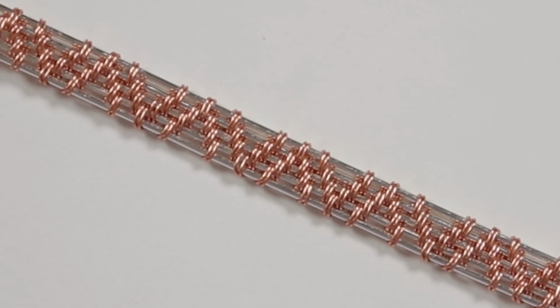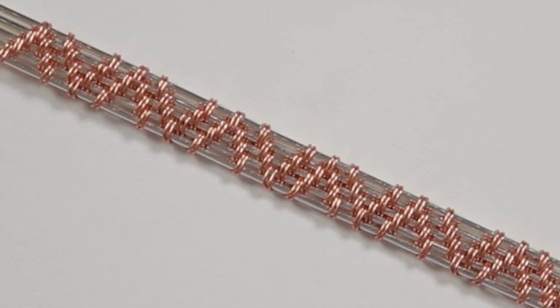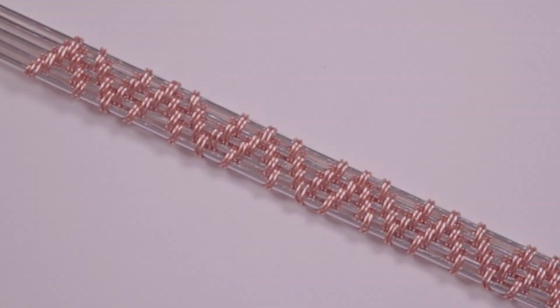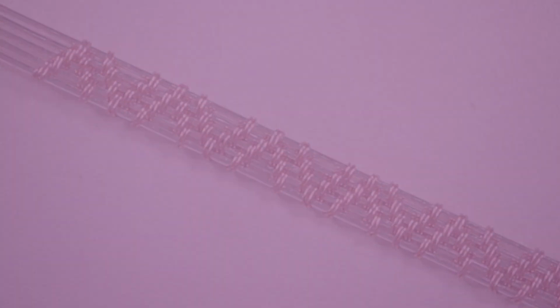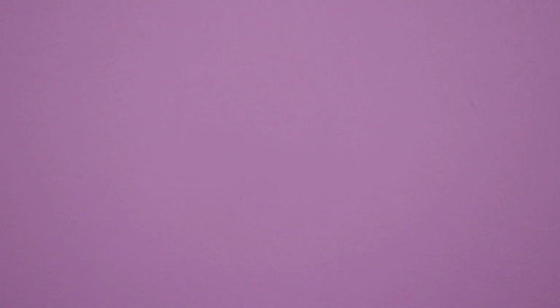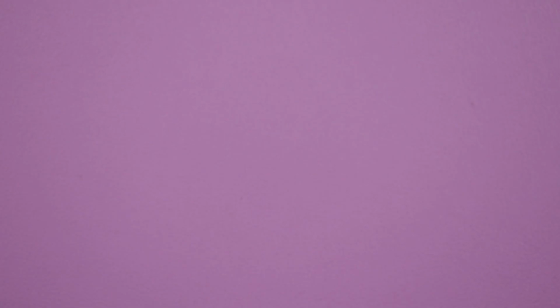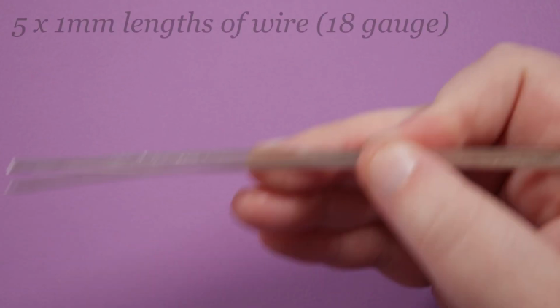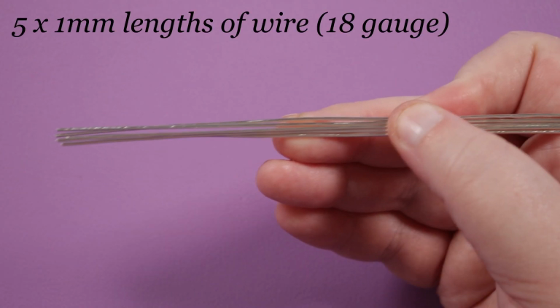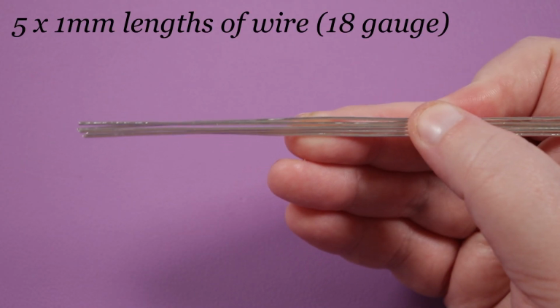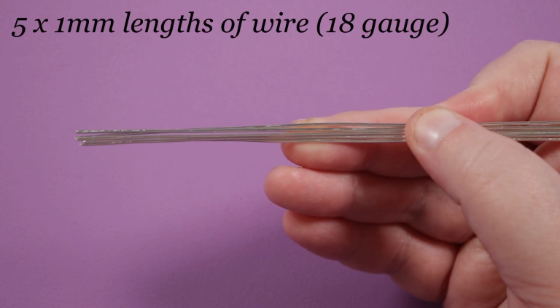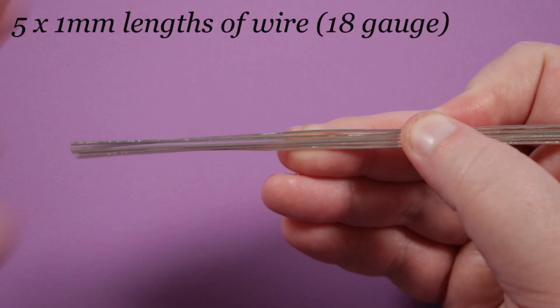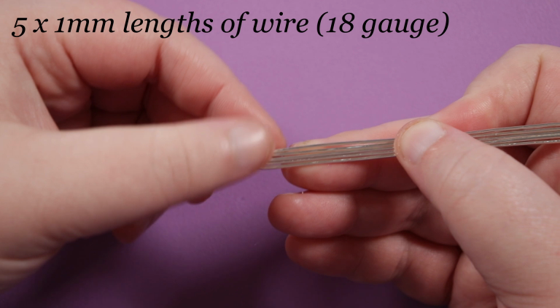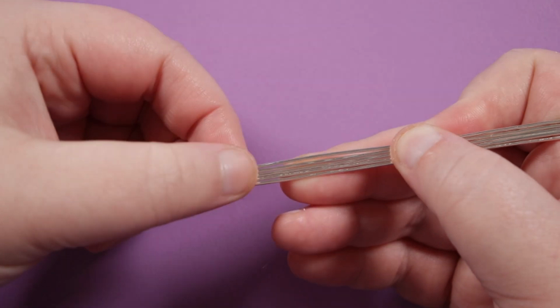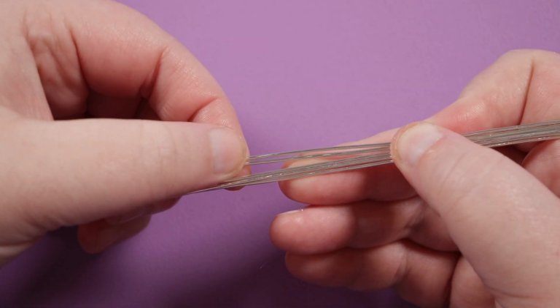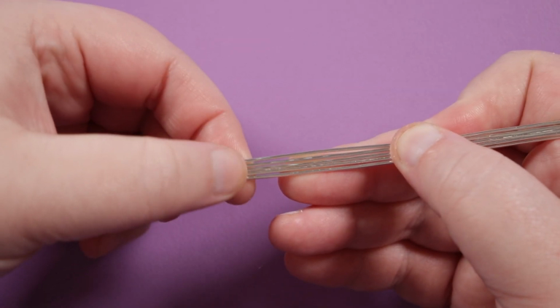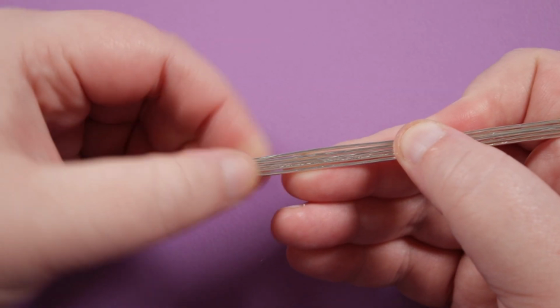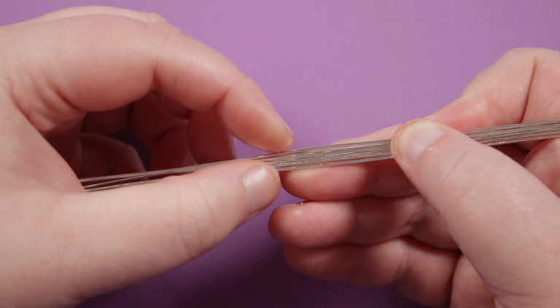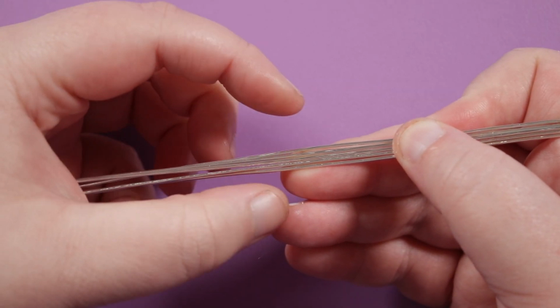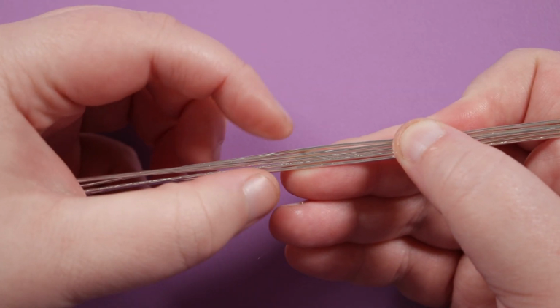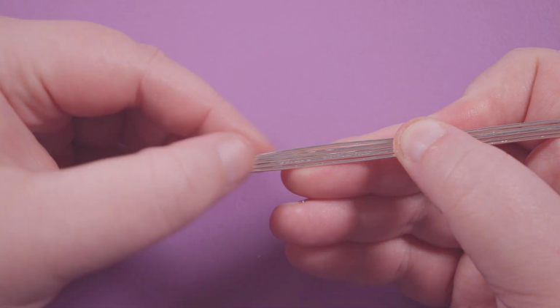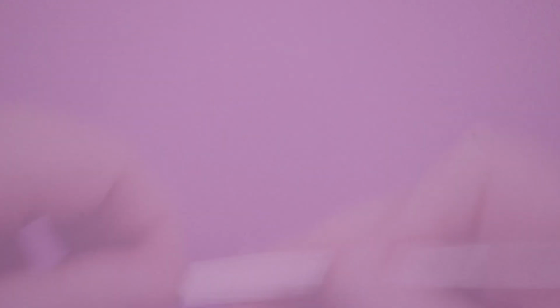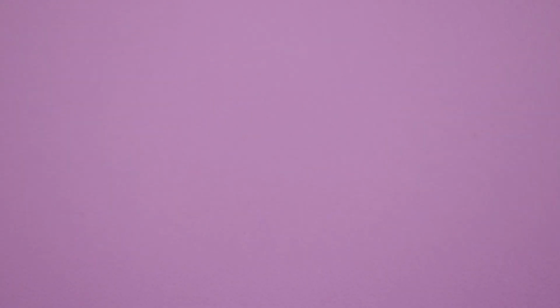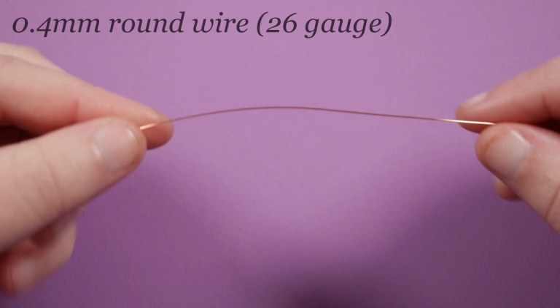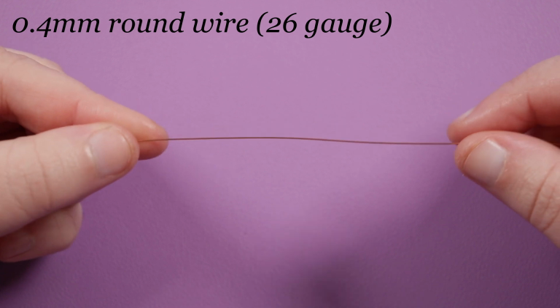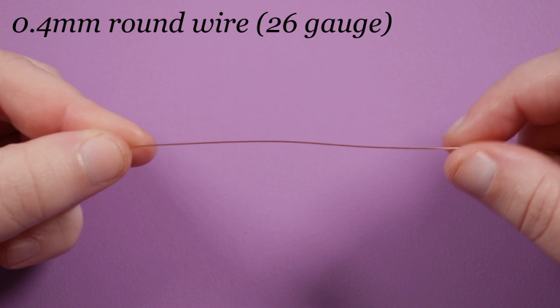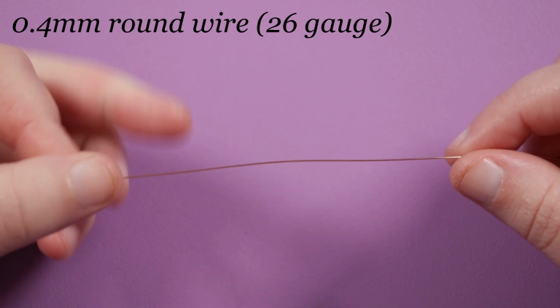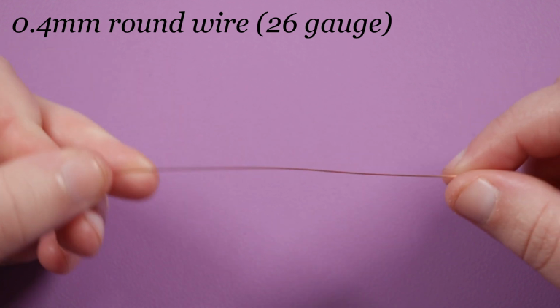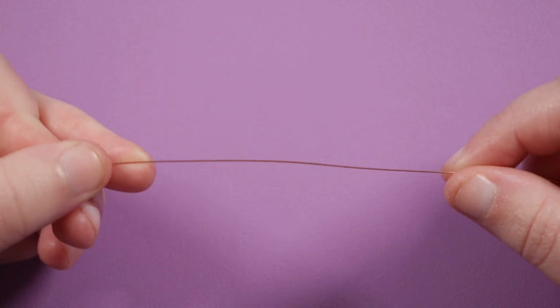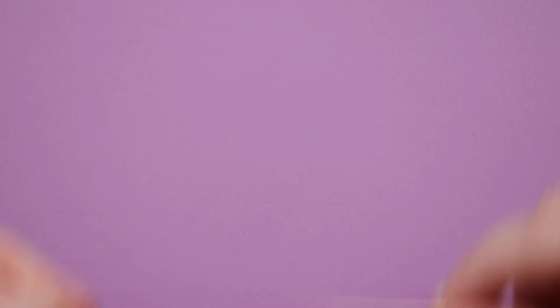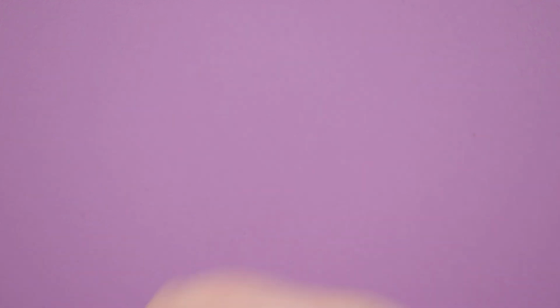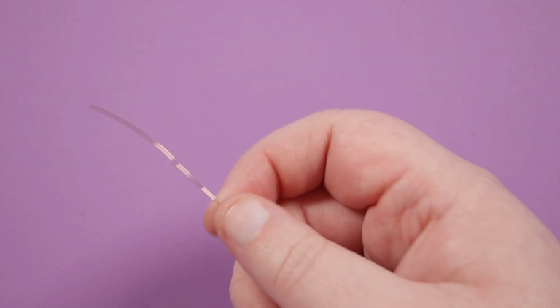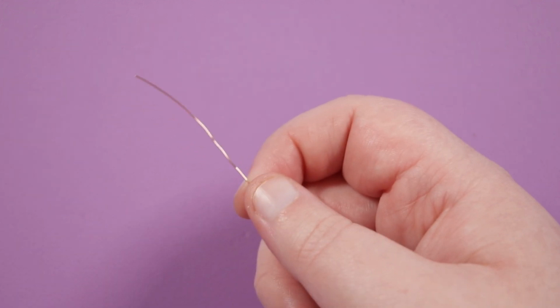In this case I'm going to be working with five lengths of 1mm base wire, but you can use however many you want — it'll just make it wider or narrower. The weaving wire is 0.4mm and I'm leaving it attached to the reel.